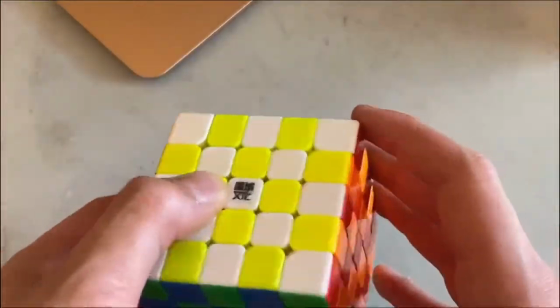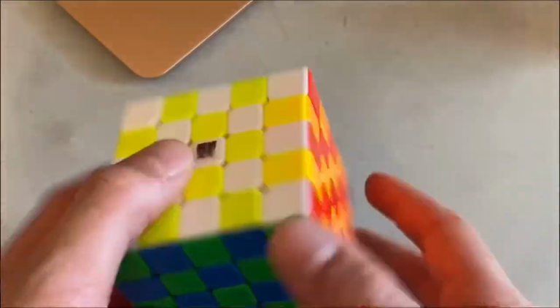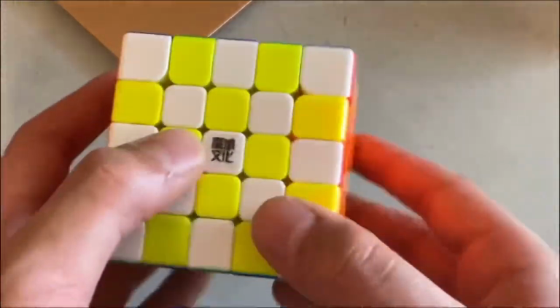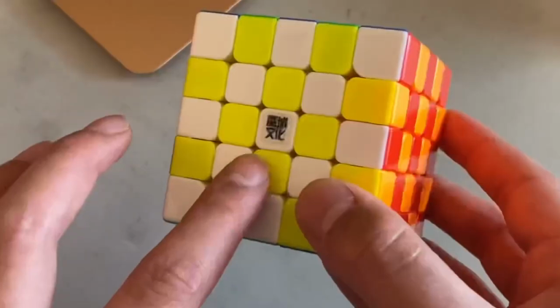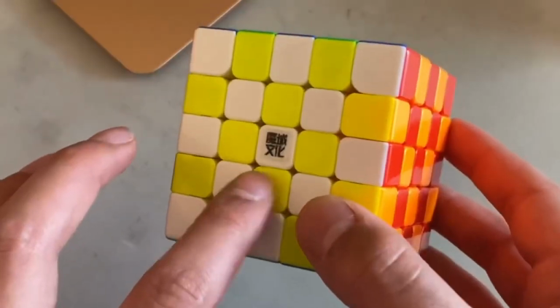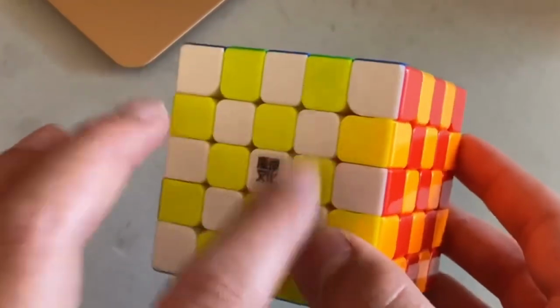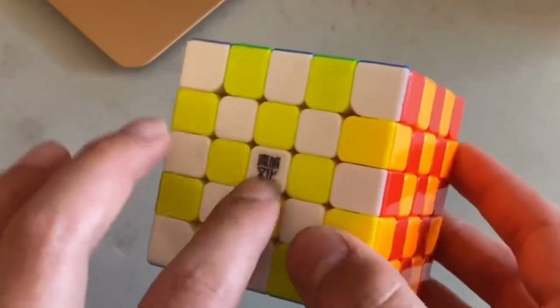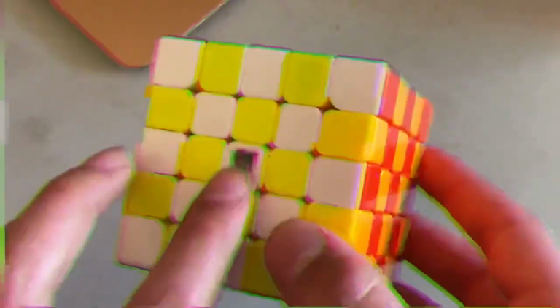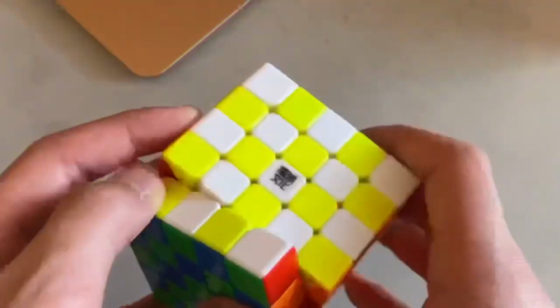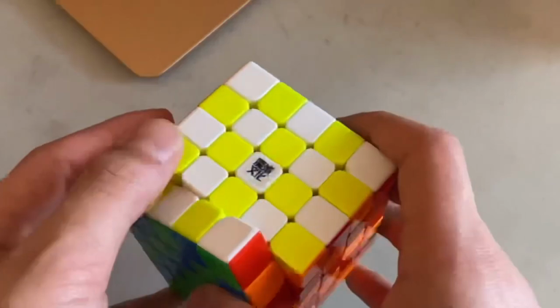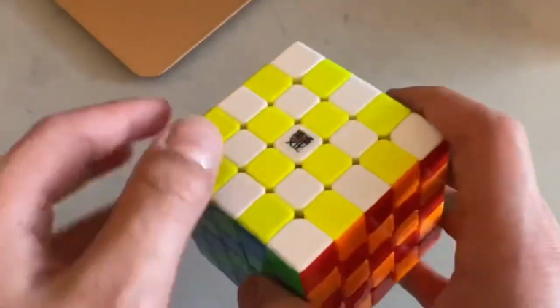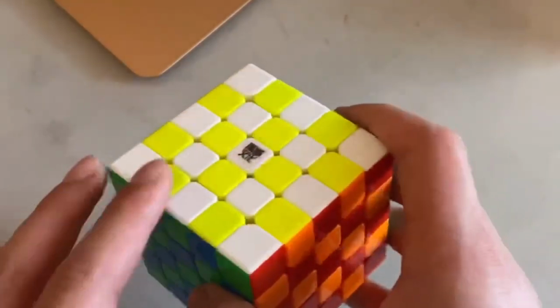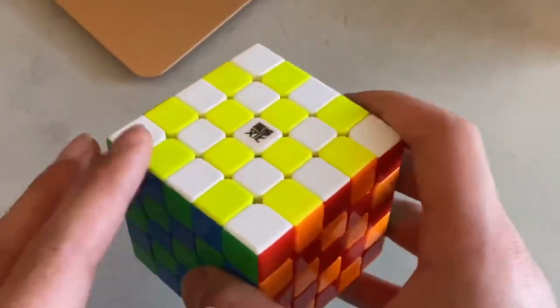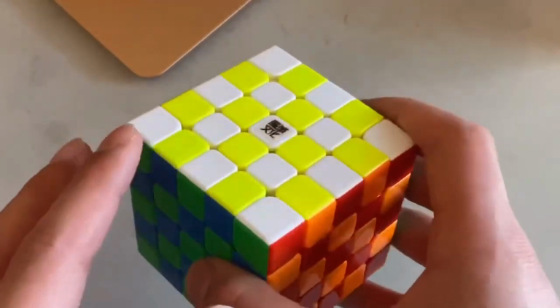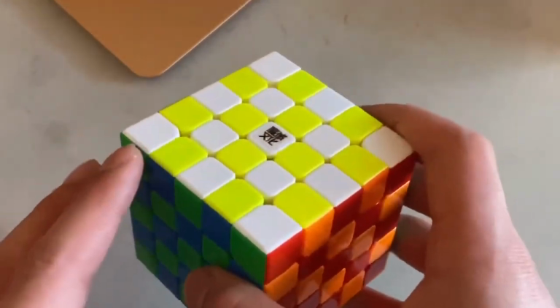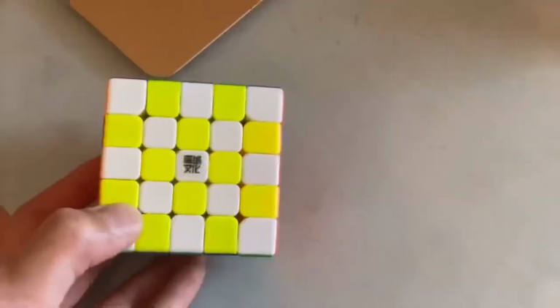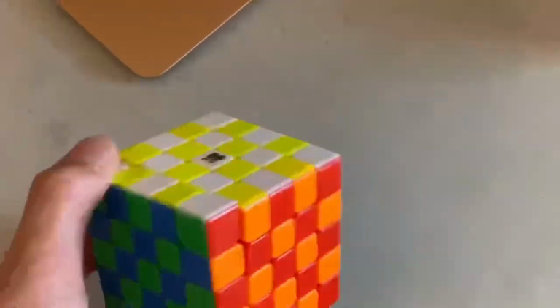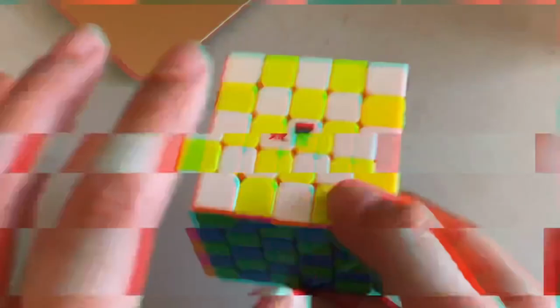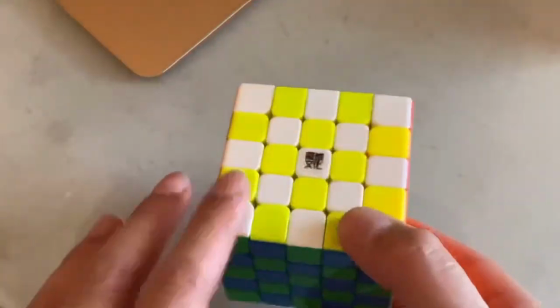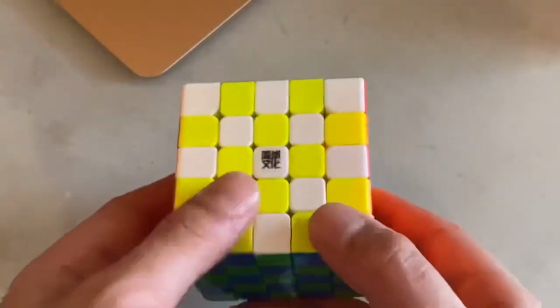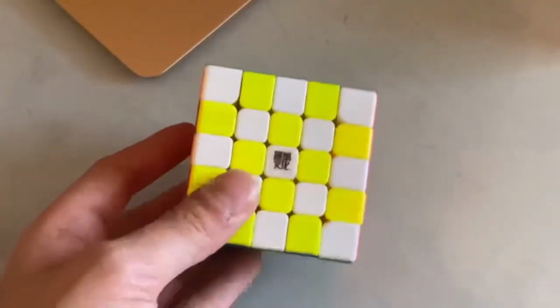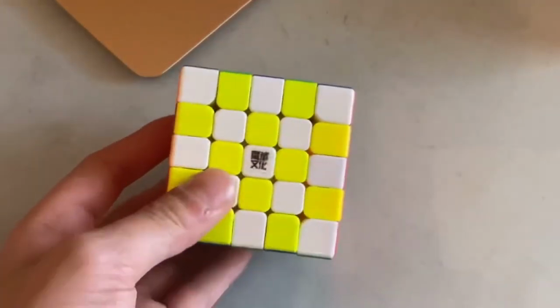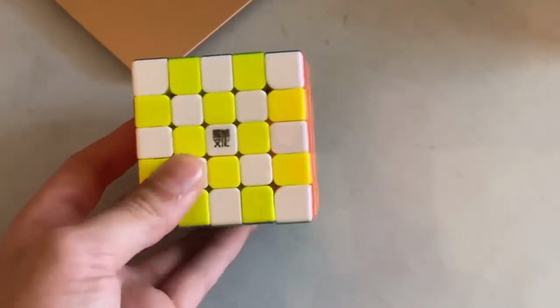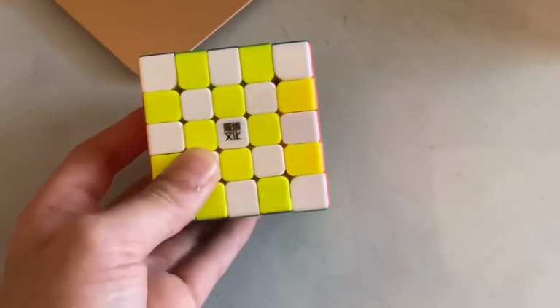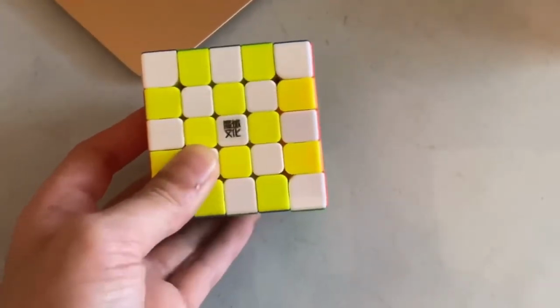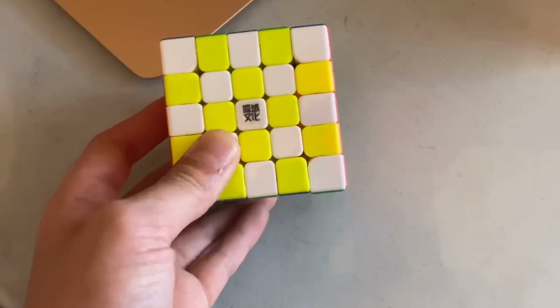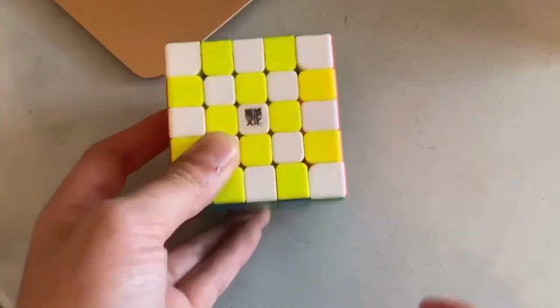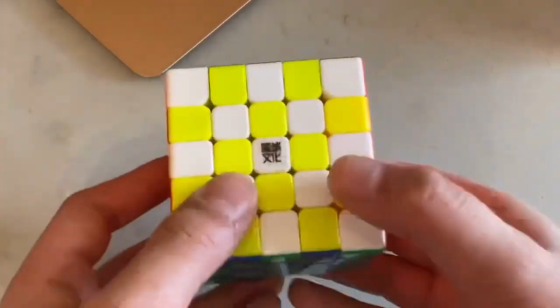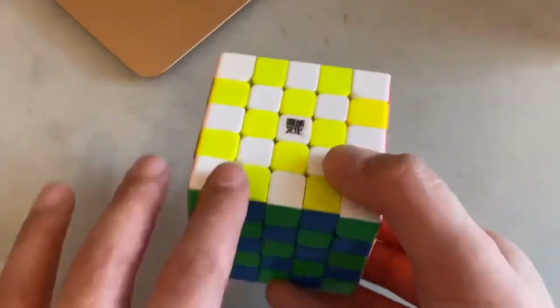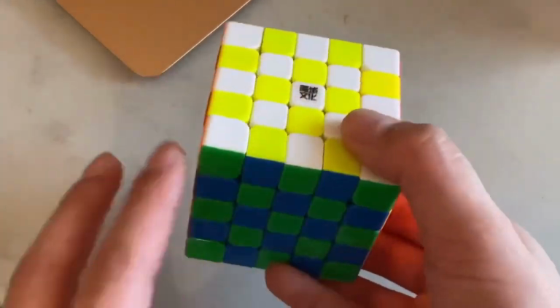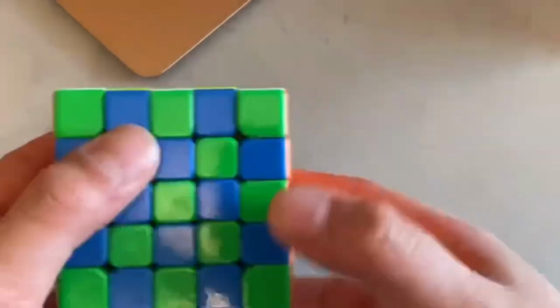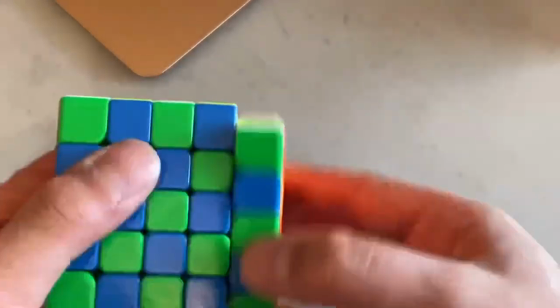I lubed it with Weight 5 and a little bit of DNM, which sped it up, but it became a little bit dry afterwards. I then put some Dignitas and Gravitas to break it in, and long term that made it feel really smooth and fast.